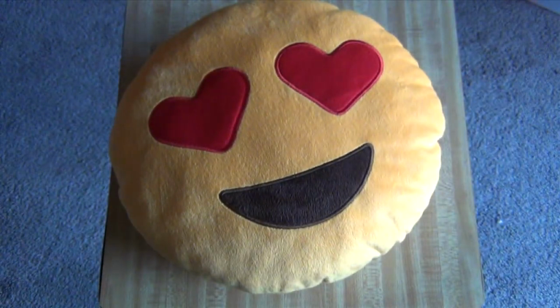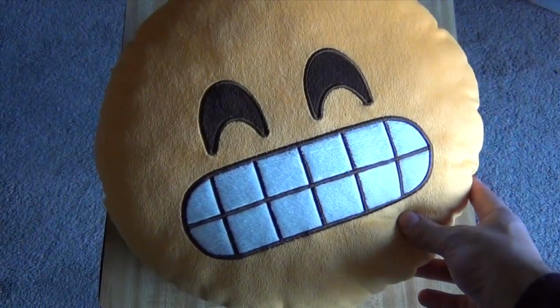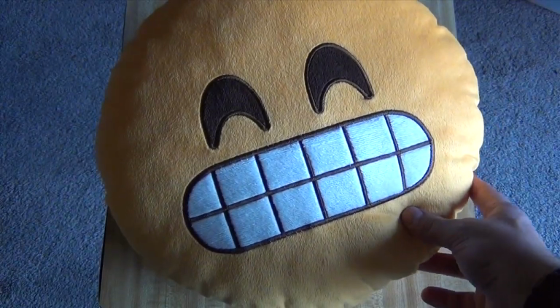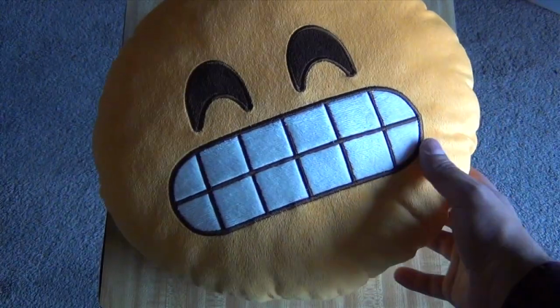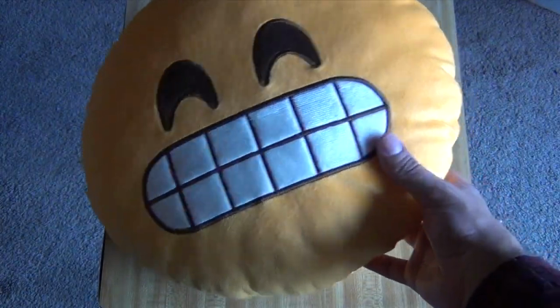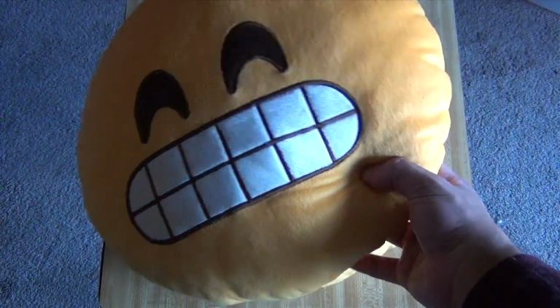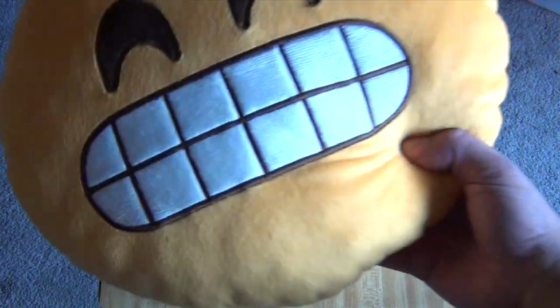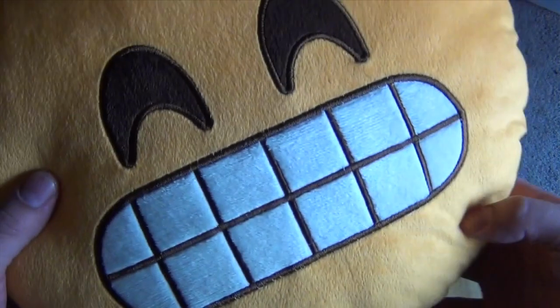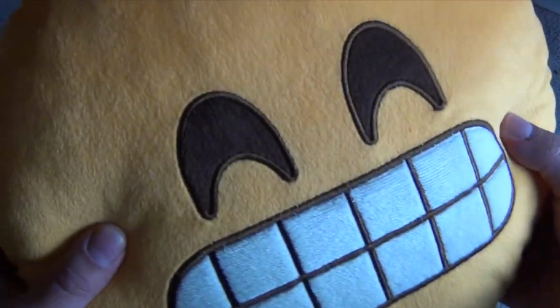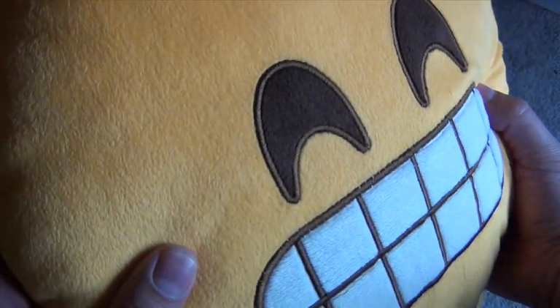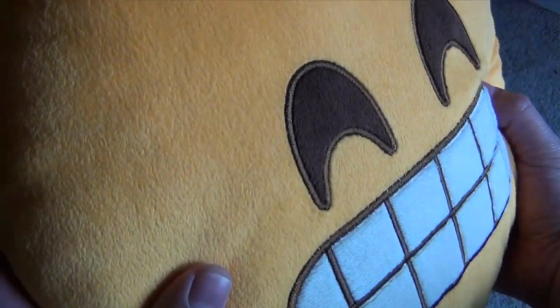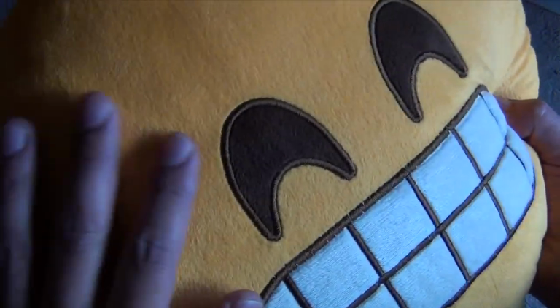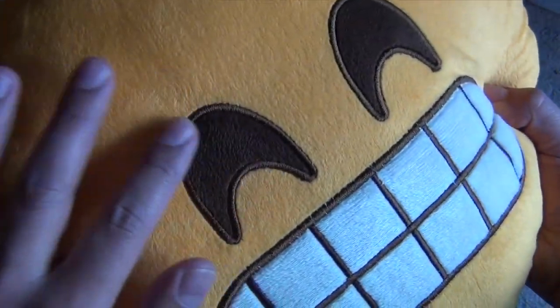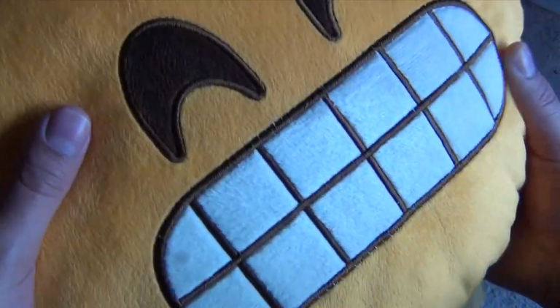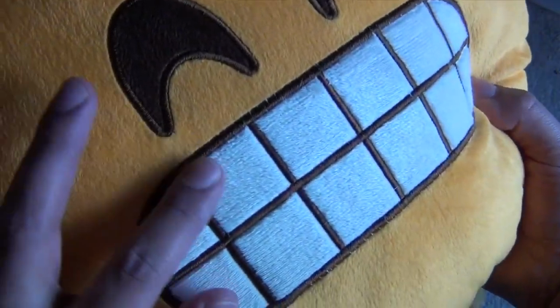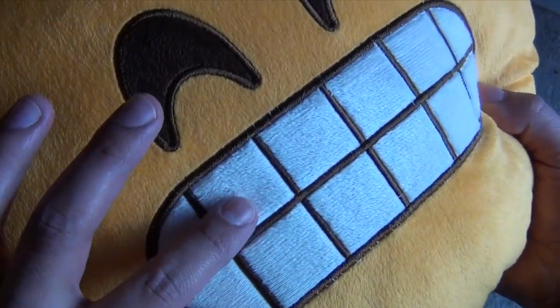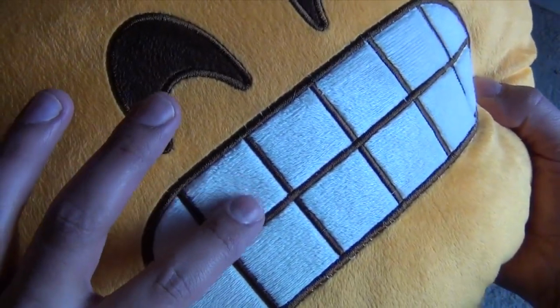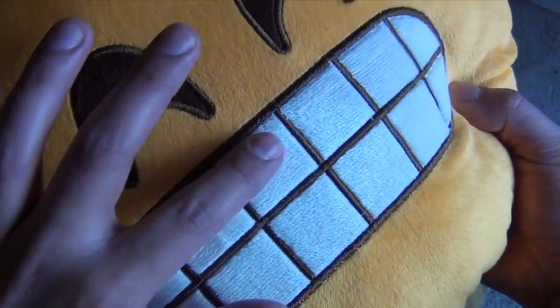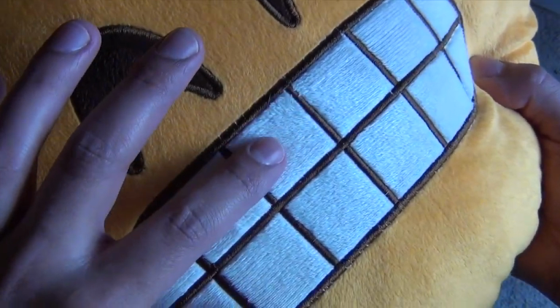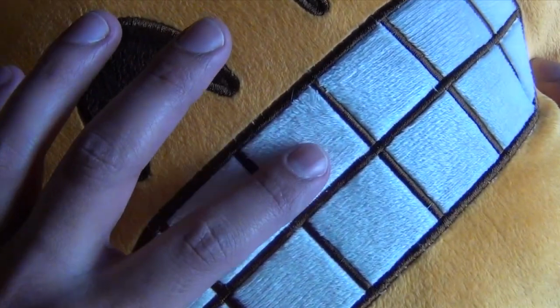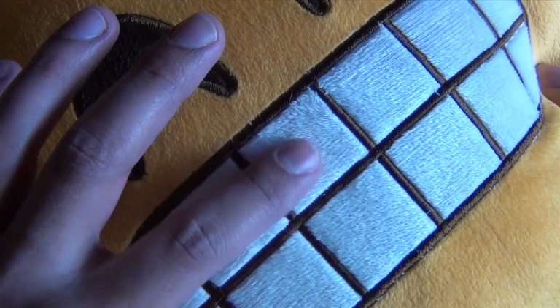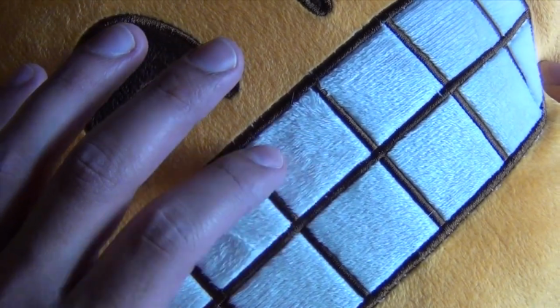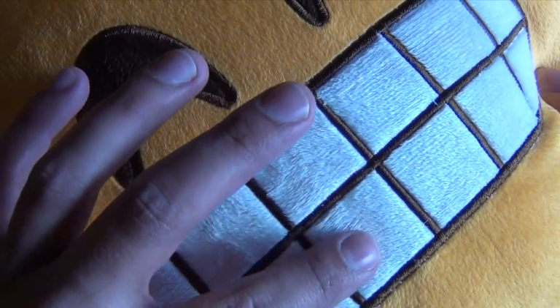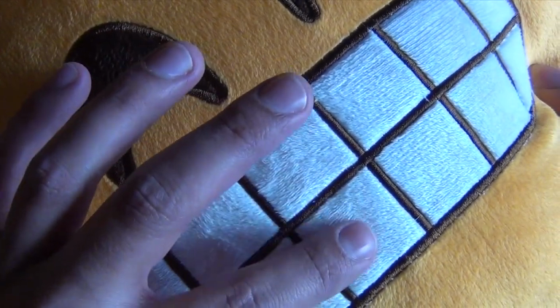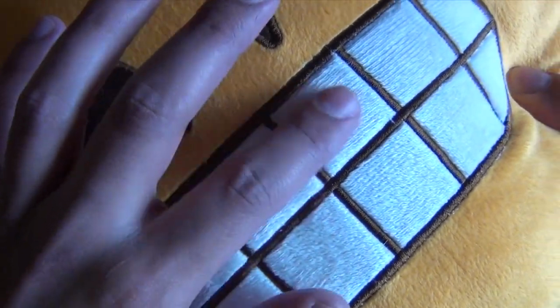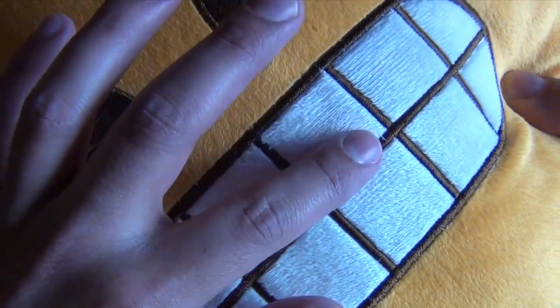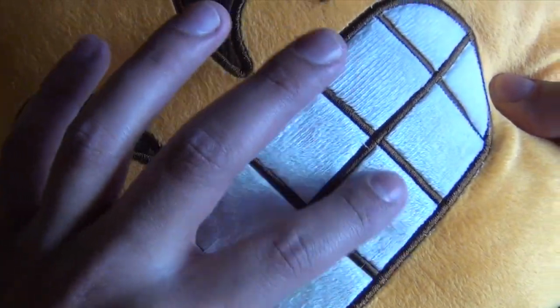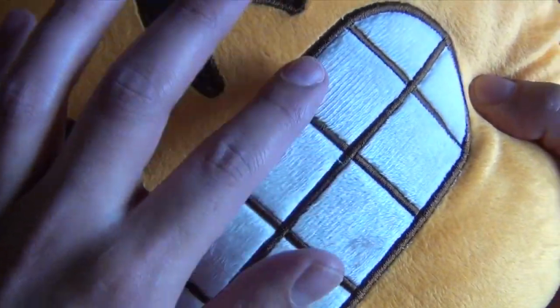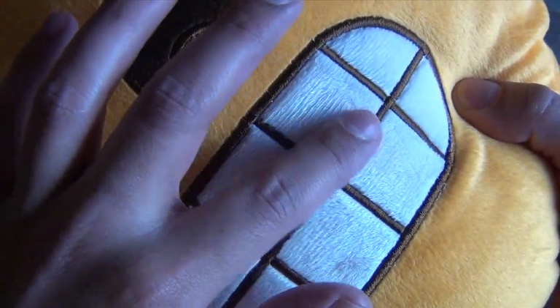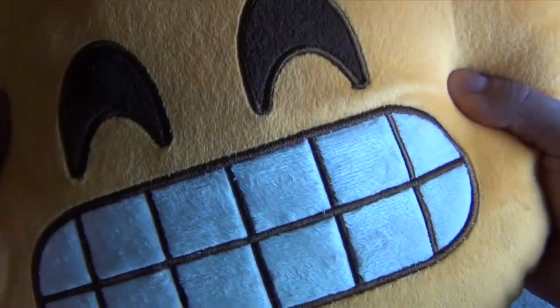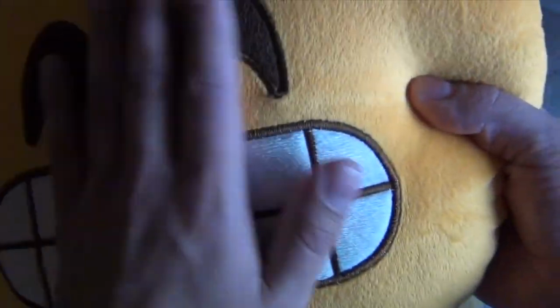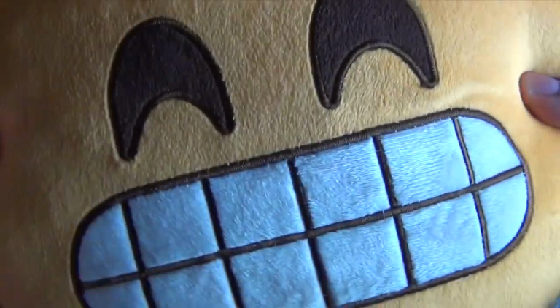And the grin emoji — this one's awesome. I just love the way they did the teeth; it's all the fuzzy material right there with the teeth. Just plushy all around.